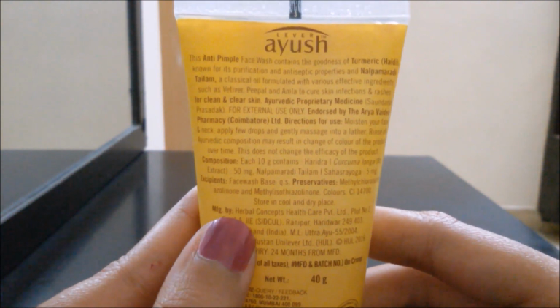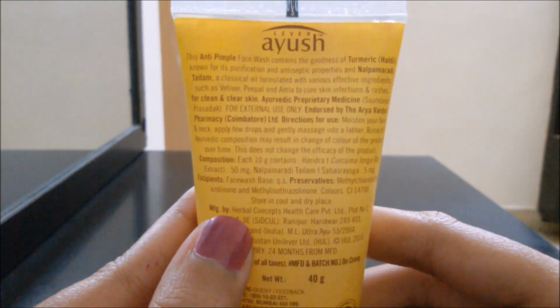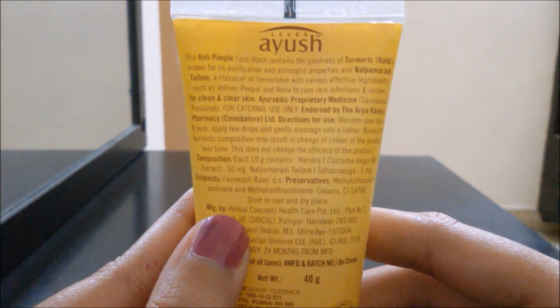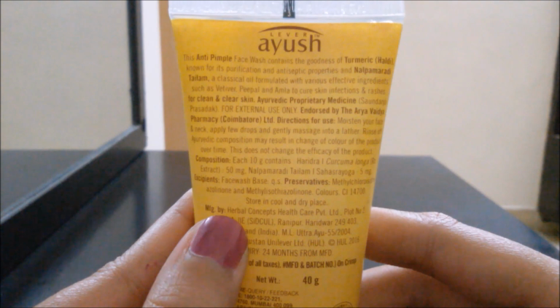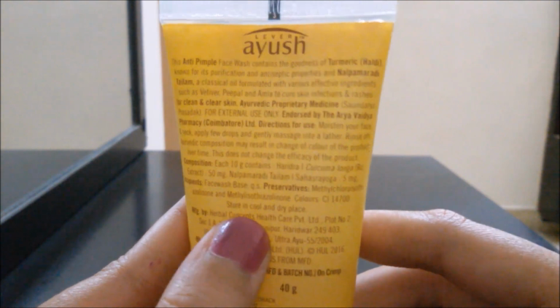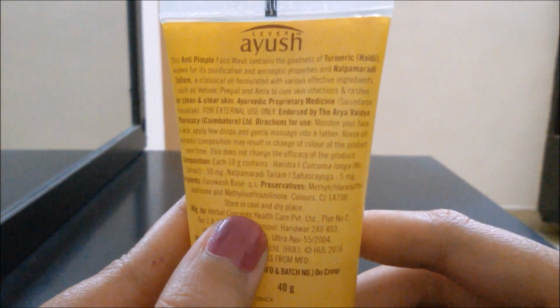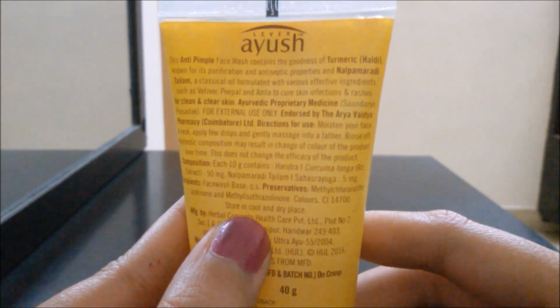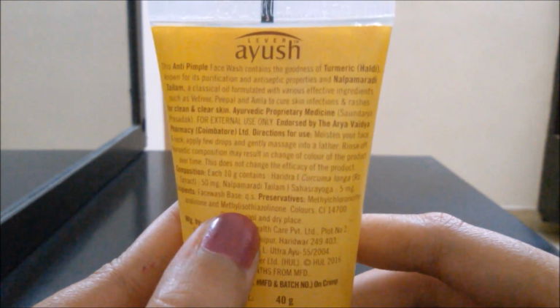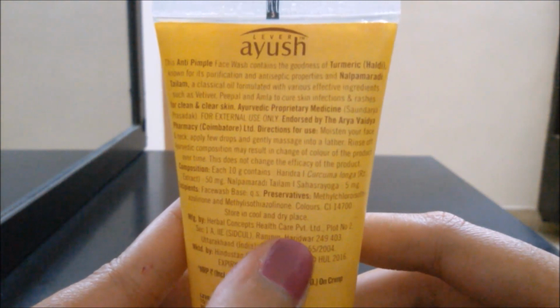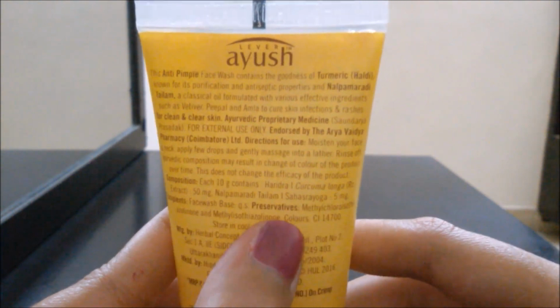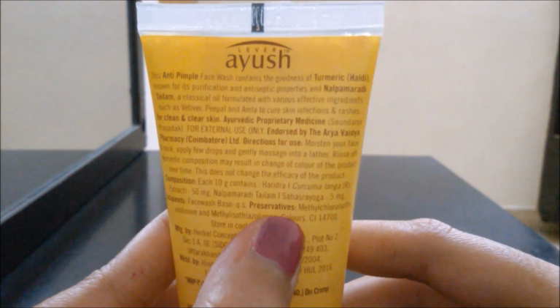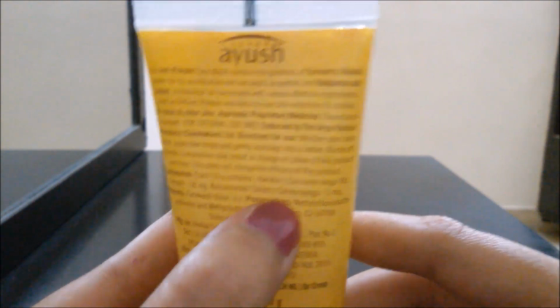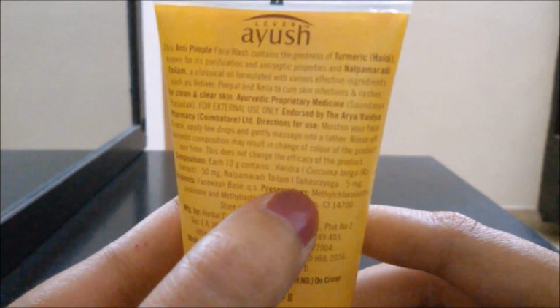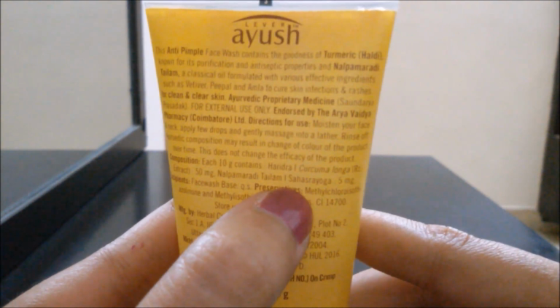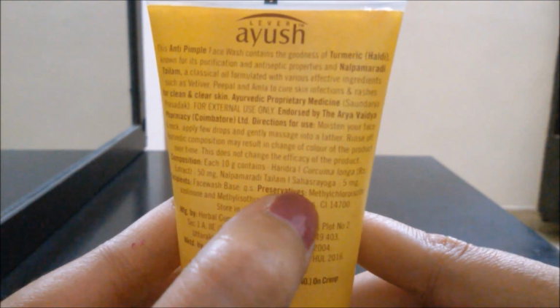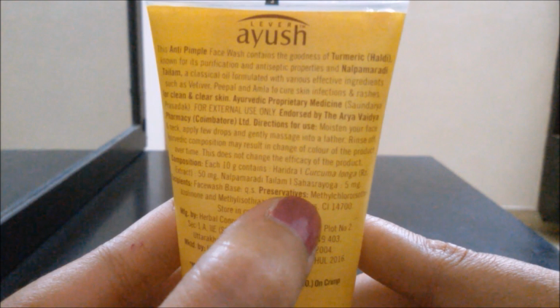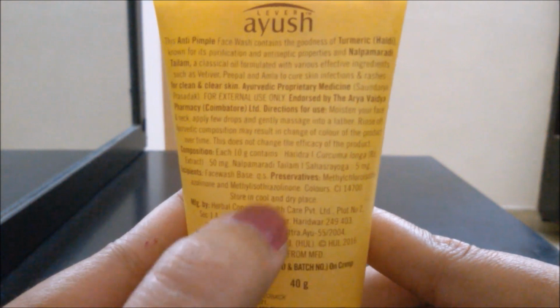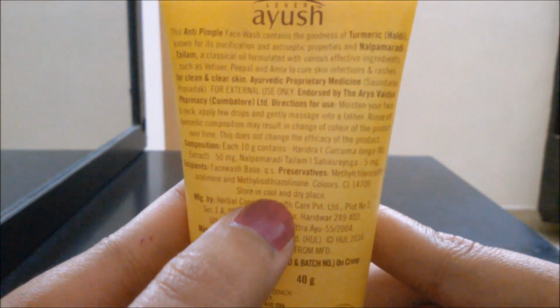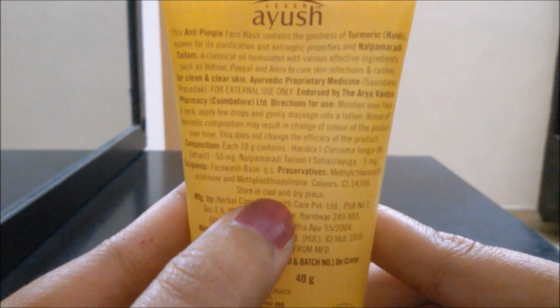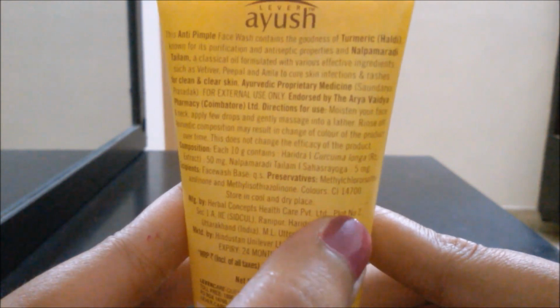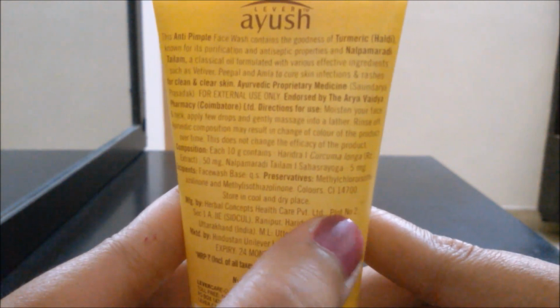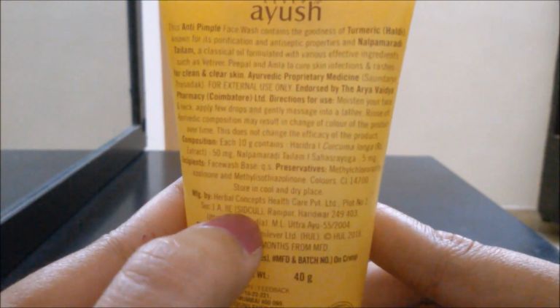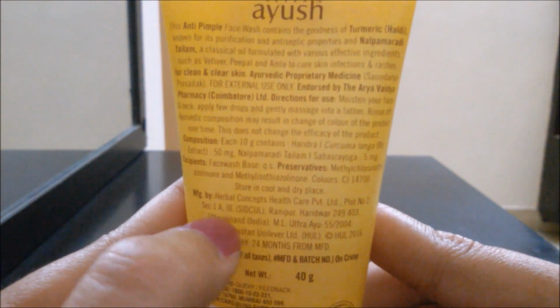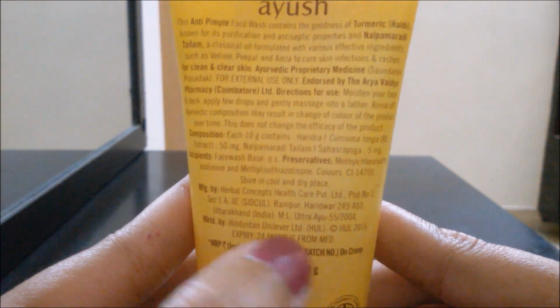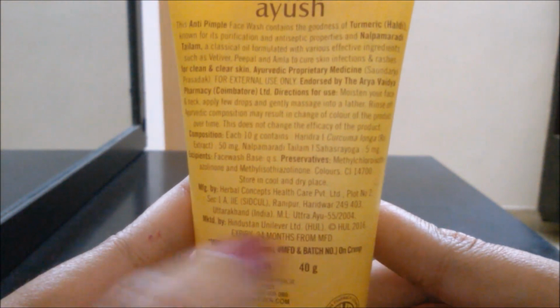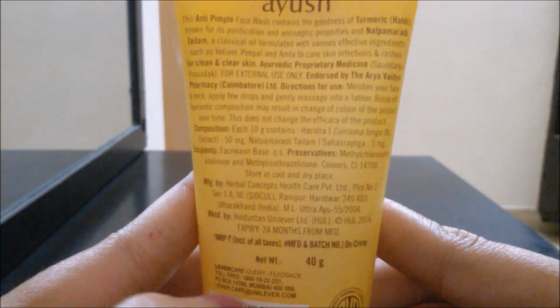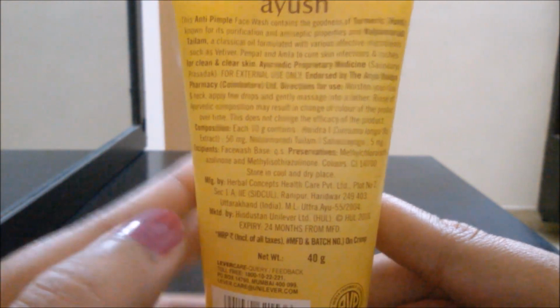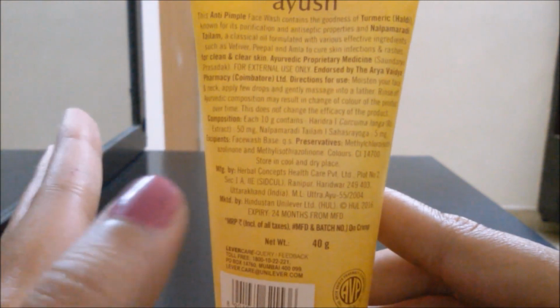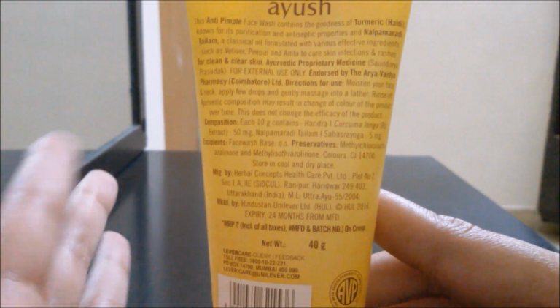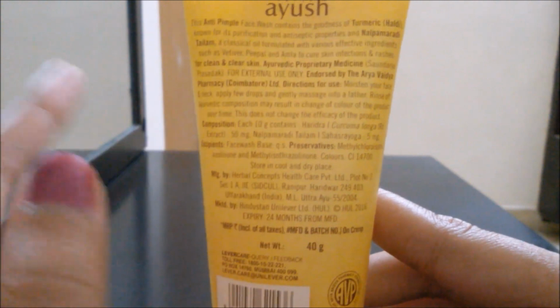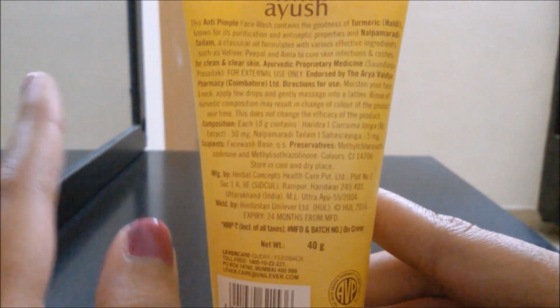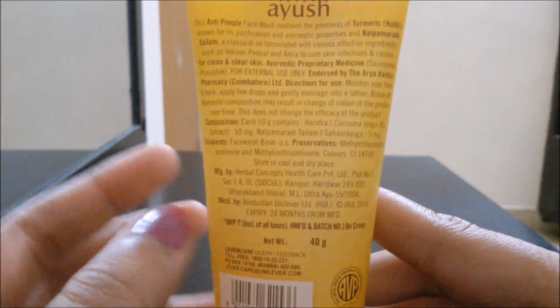This has harida and nalpamardhi thalam — it's kind of a tongue twister. It also has preservatives. Store in a cool and dry place. As I said, this retails for 60 rupees.